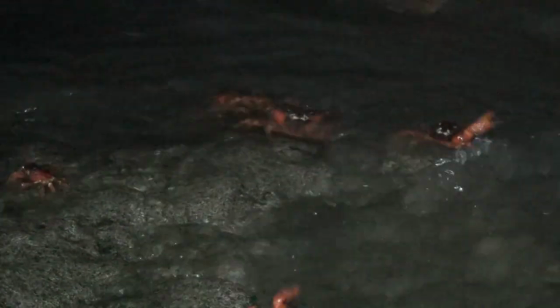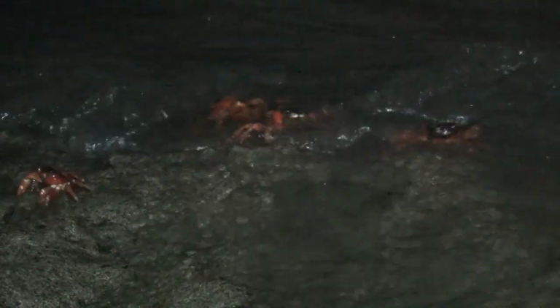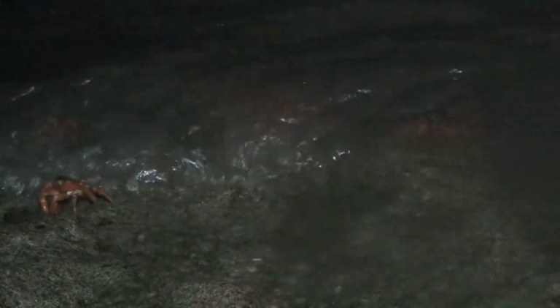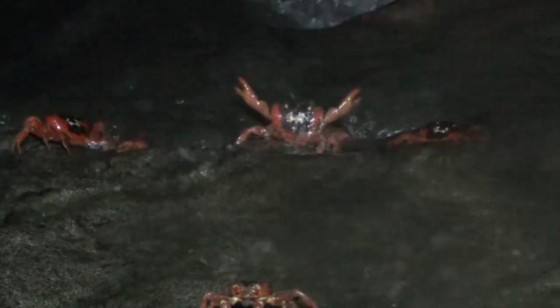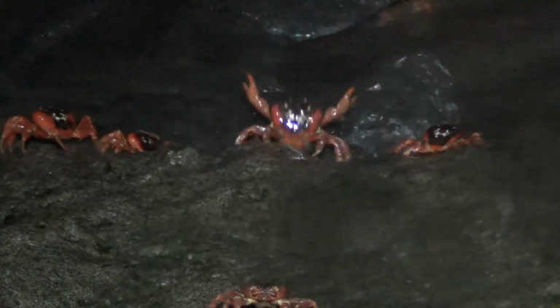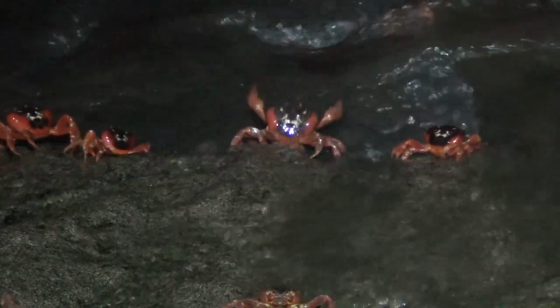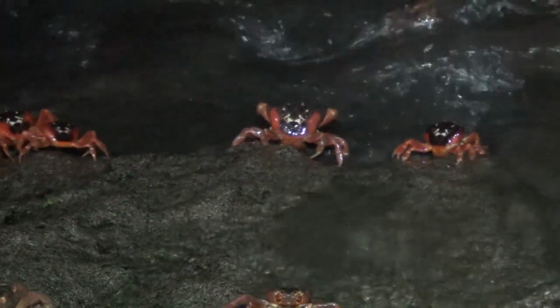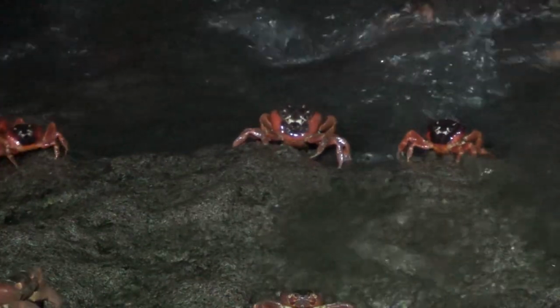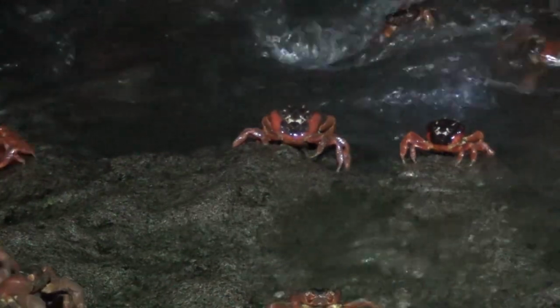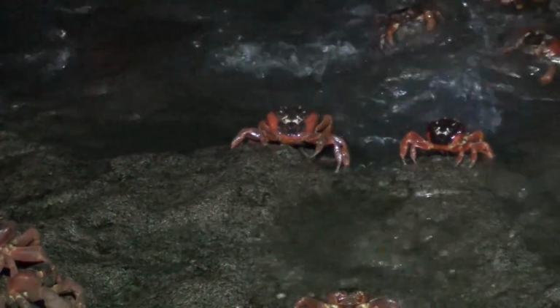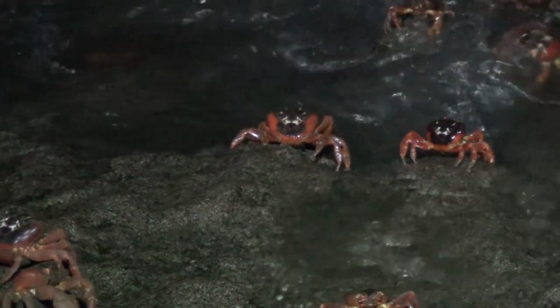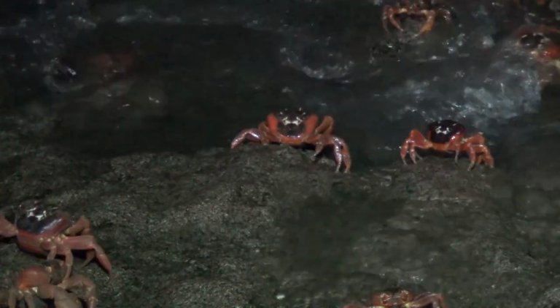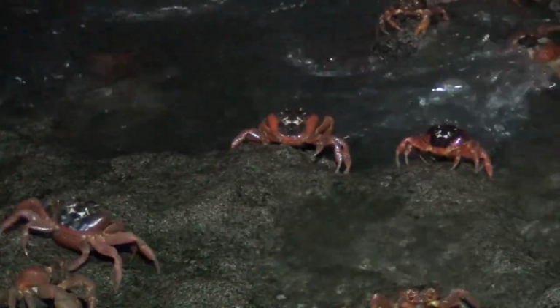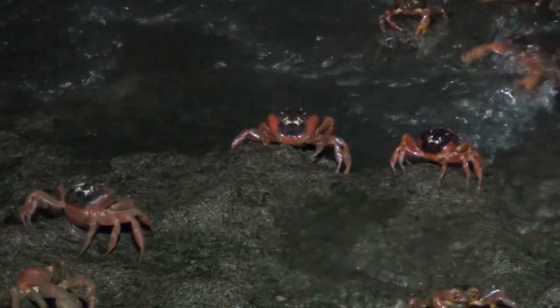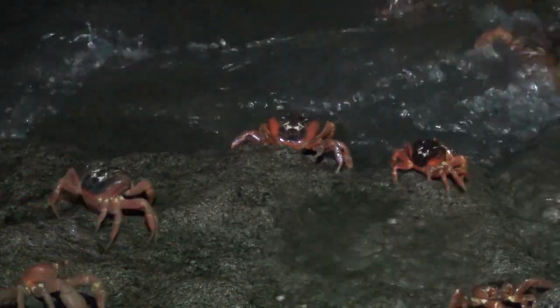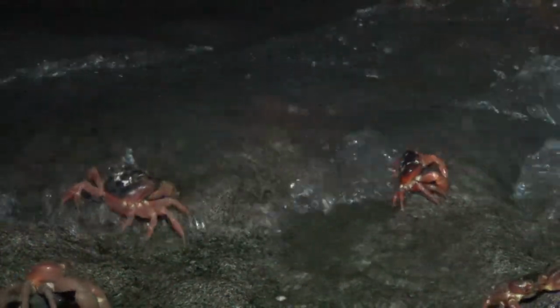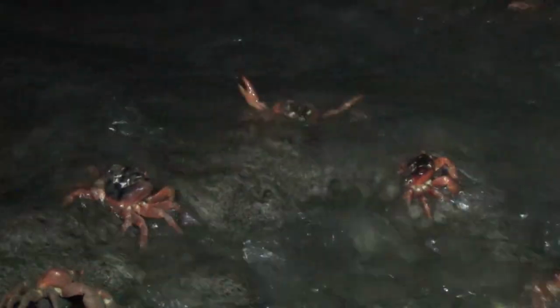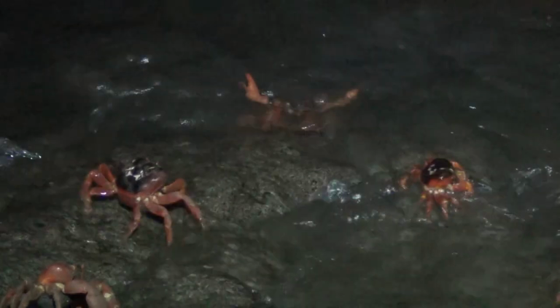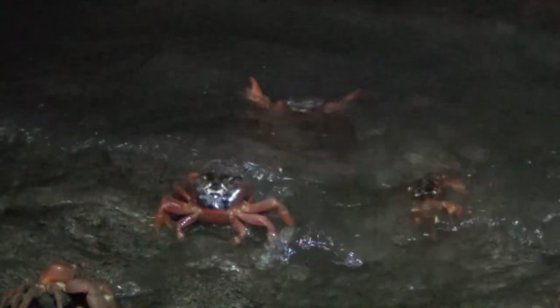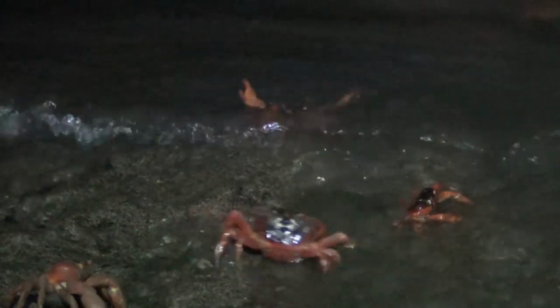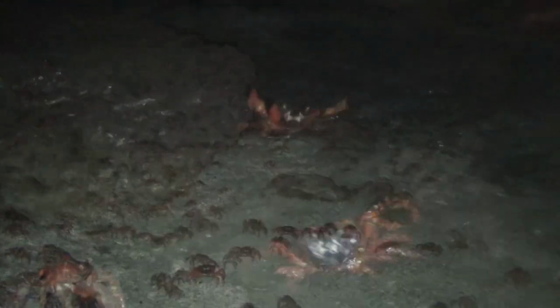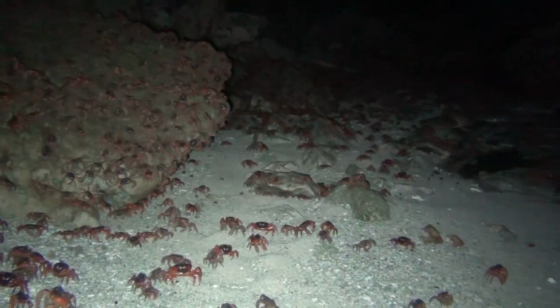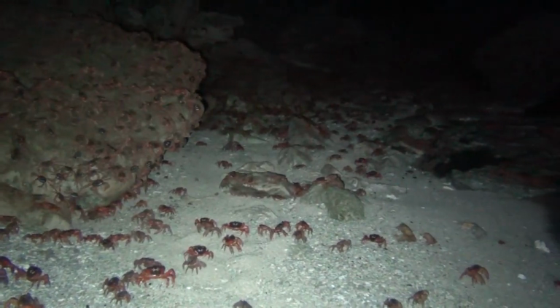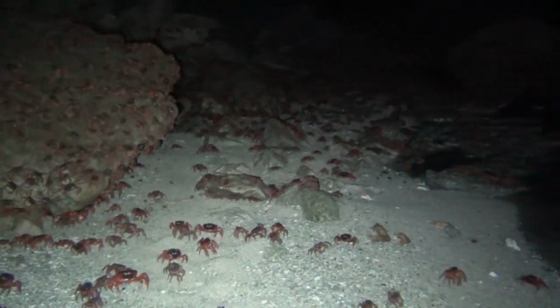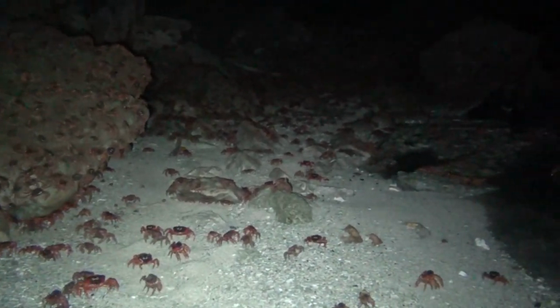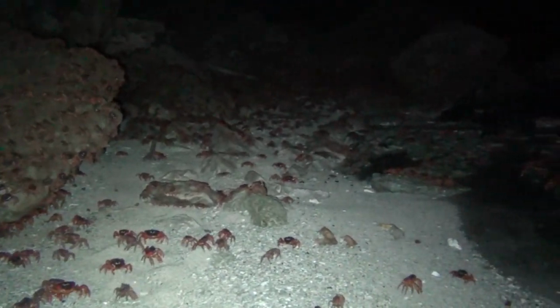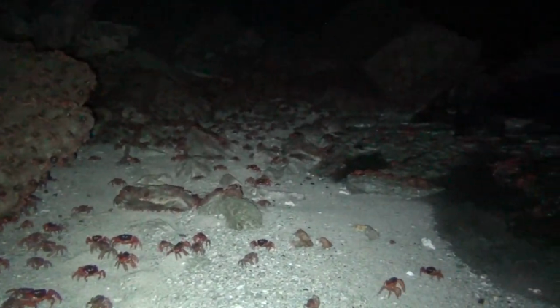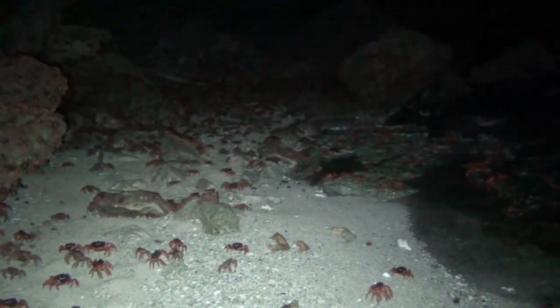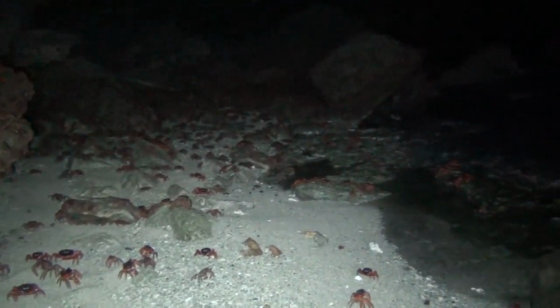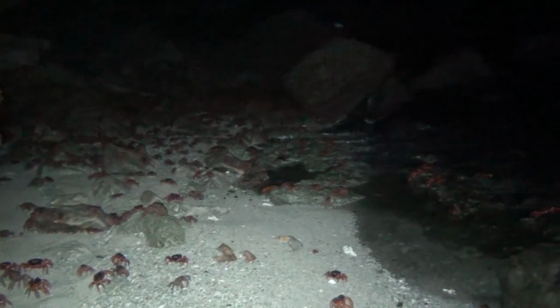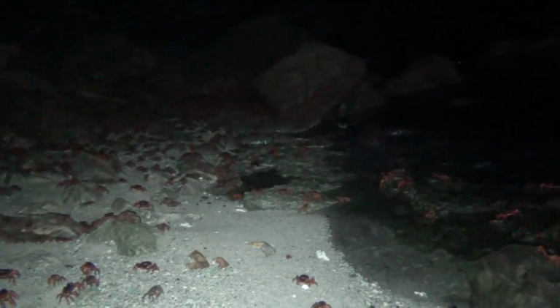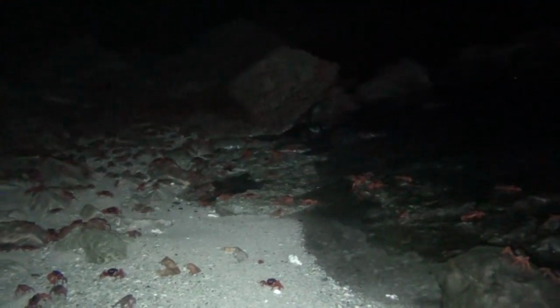Red crabs grow slowly, reaching about 40 millimetres after four to five years, at which time they are mature enough to join the annual migration. As soon as they're done, they wearily crab walk back up the beach to make room for the next female to unload her eggs.